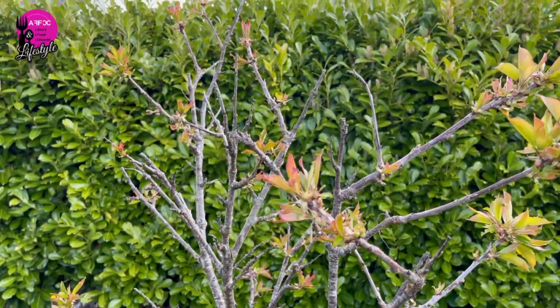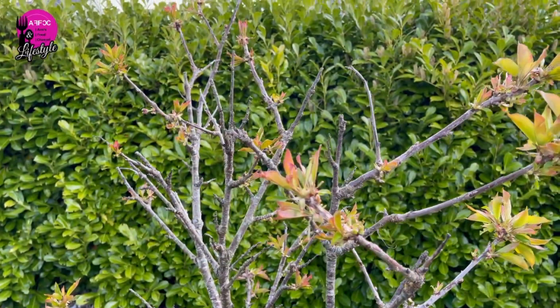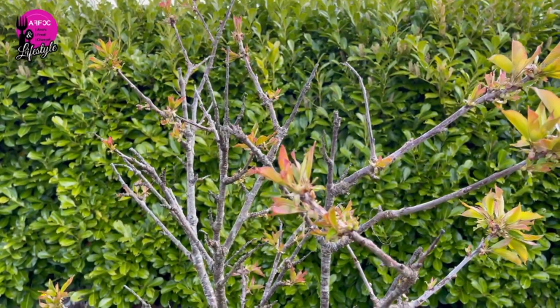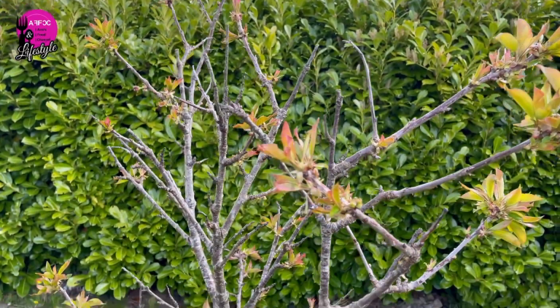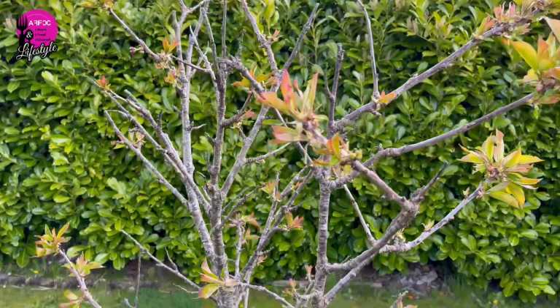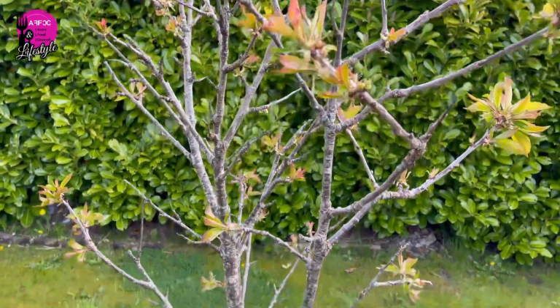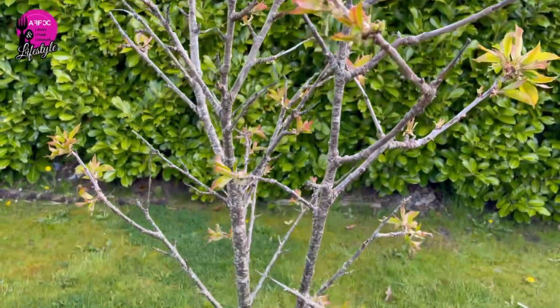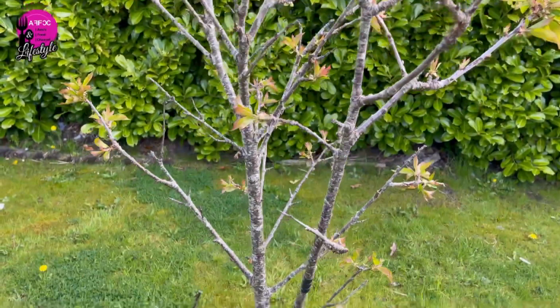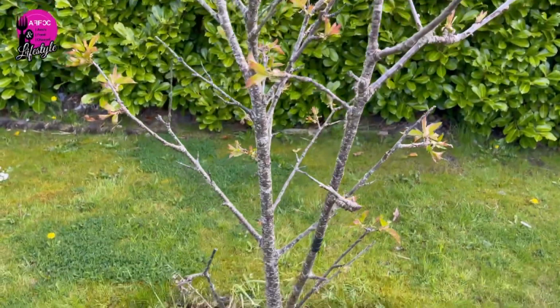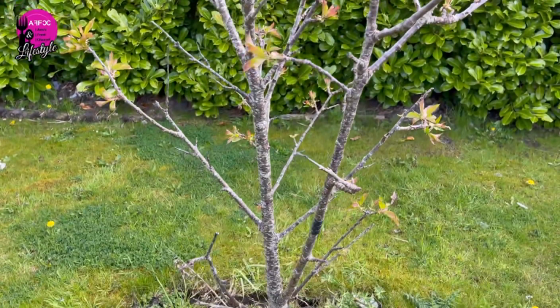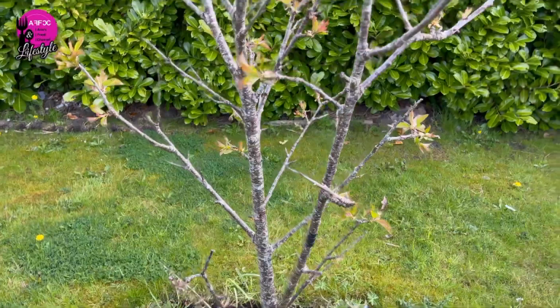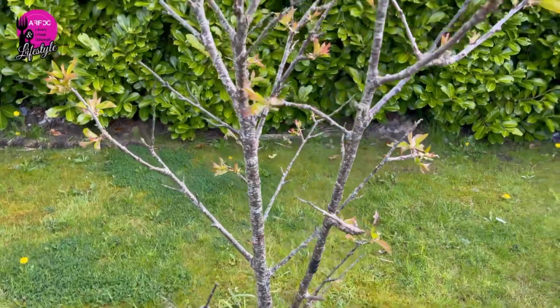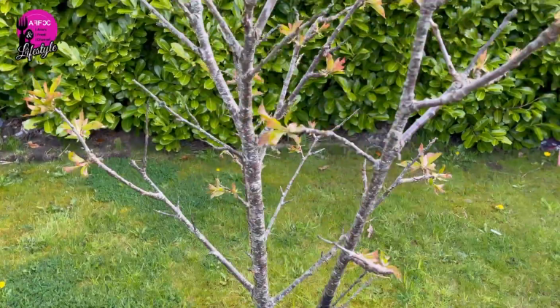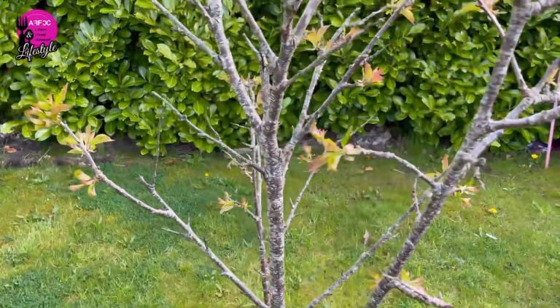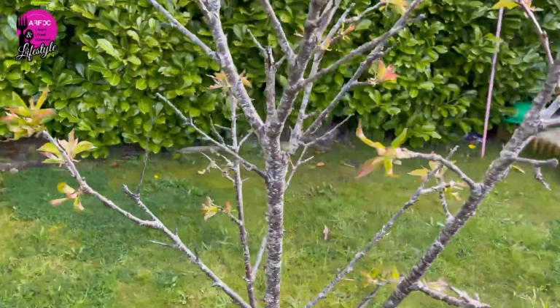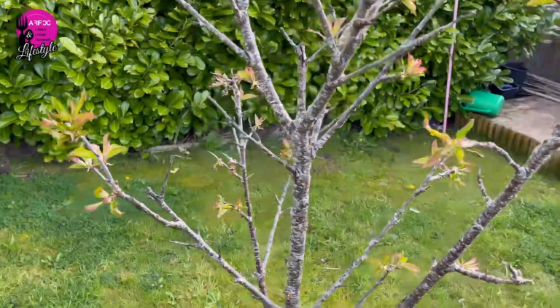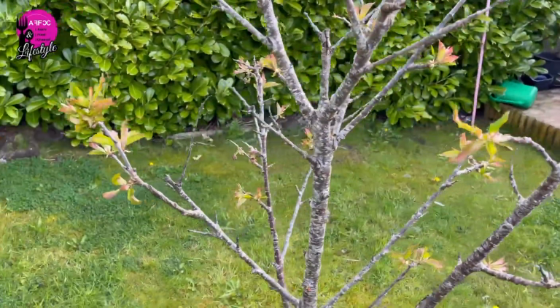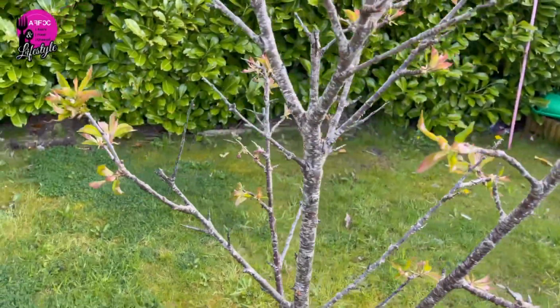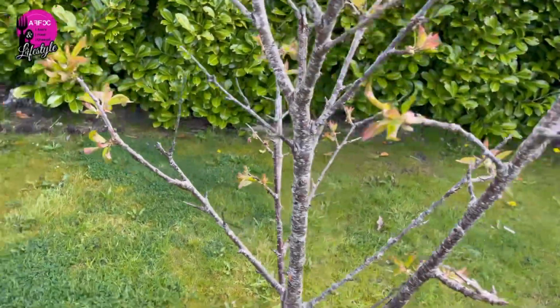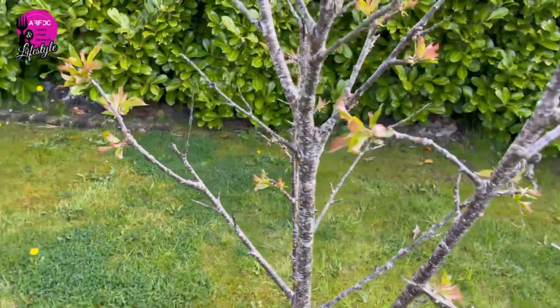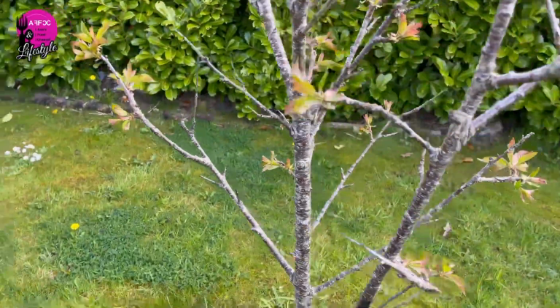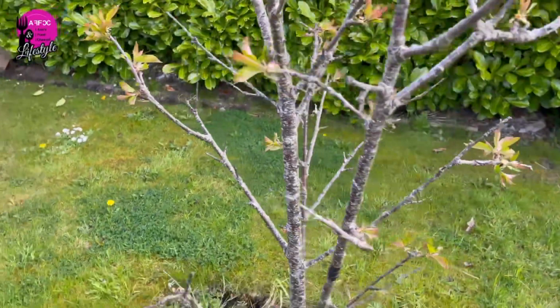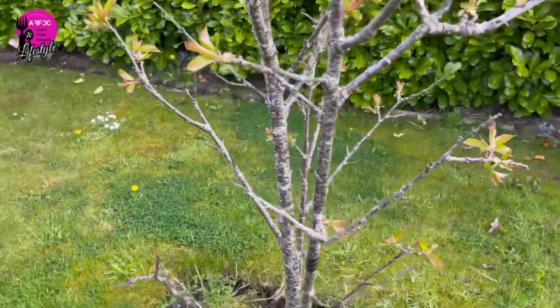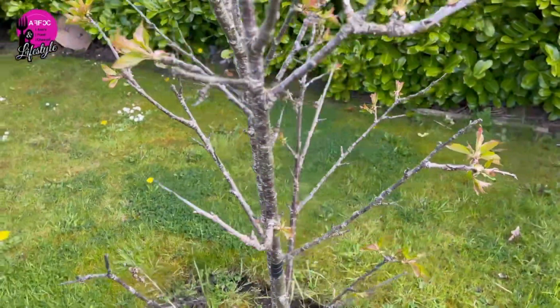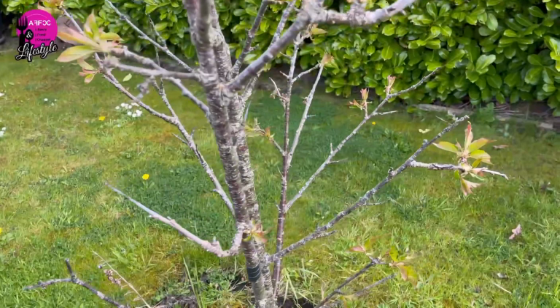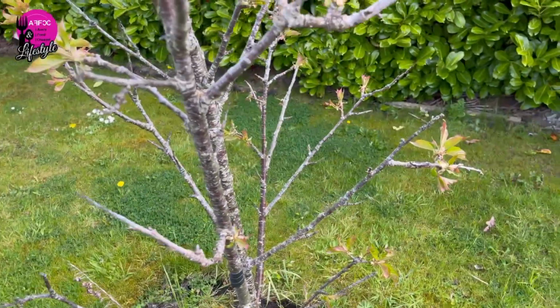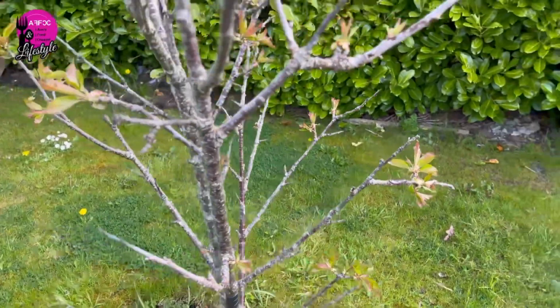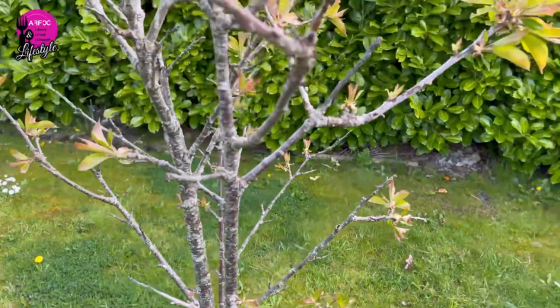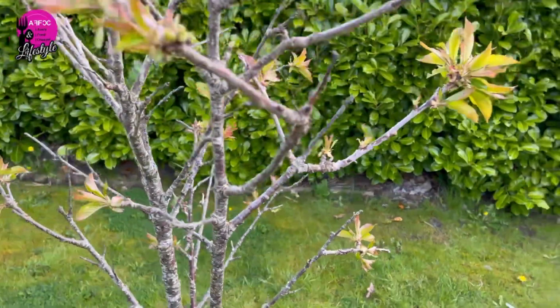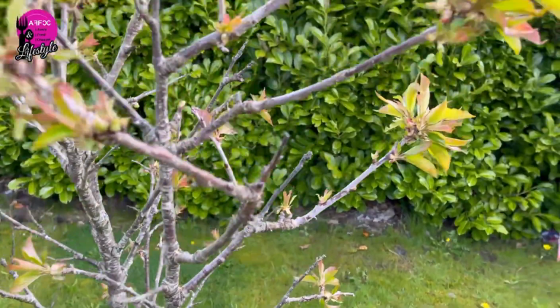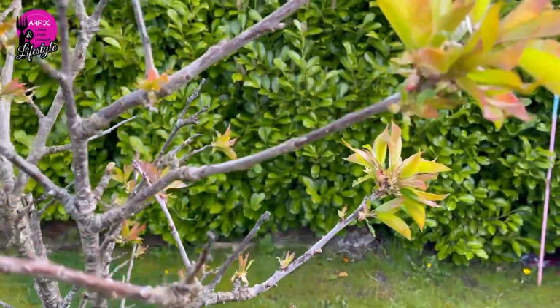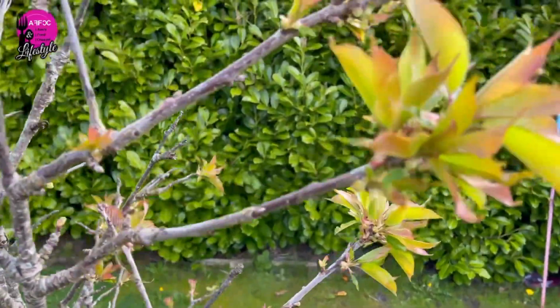Lastly, I have a cherry tree here — it's been there for a few years but unfortunately every year it's not doing so great. But here we are, fingers crossed for this year — it's not doing too bad.